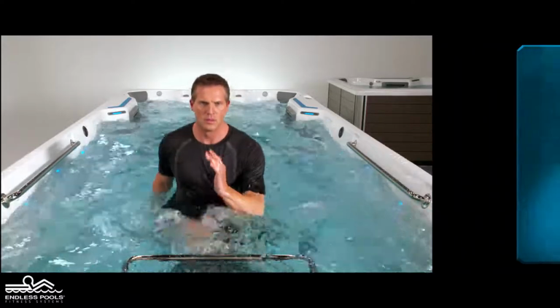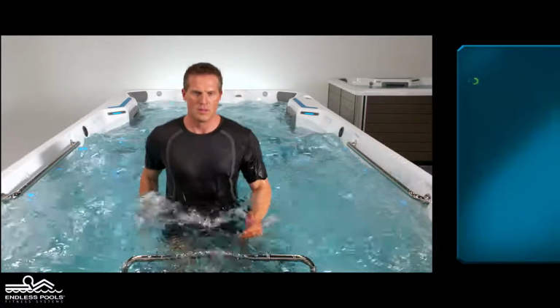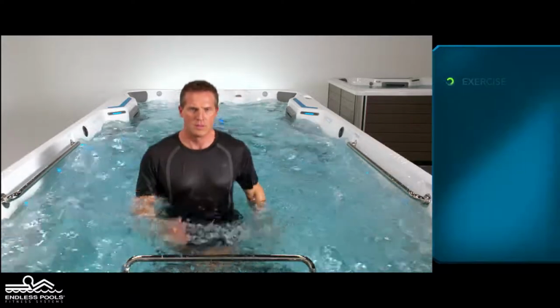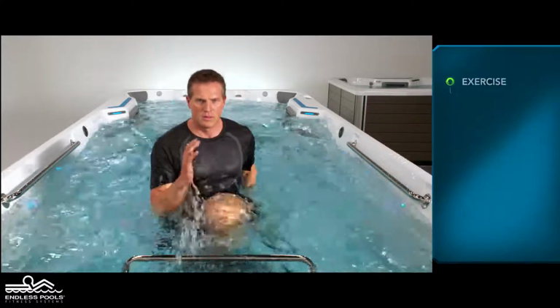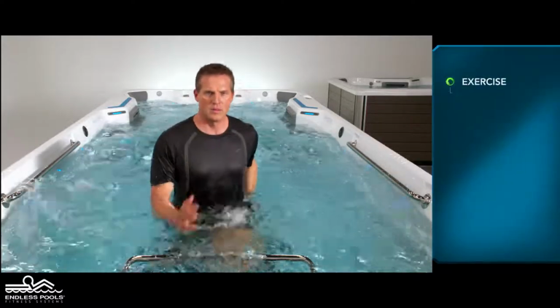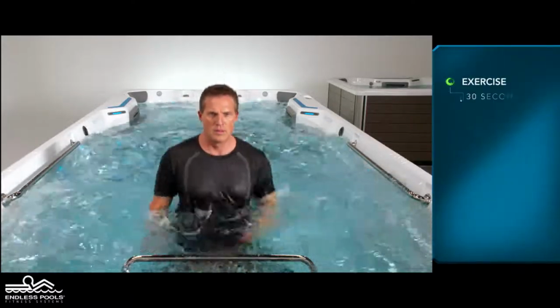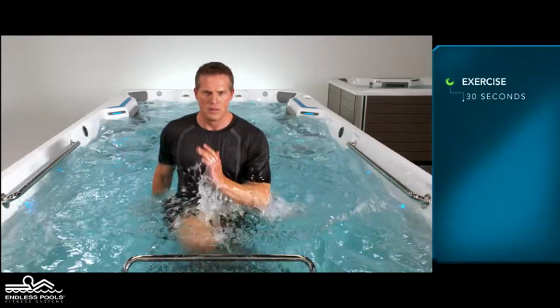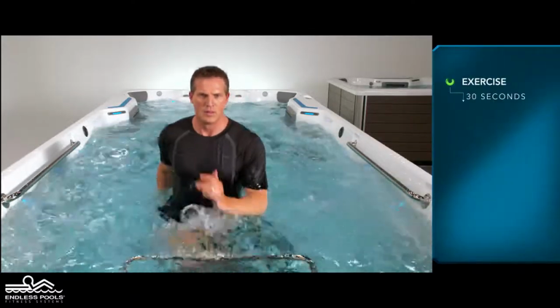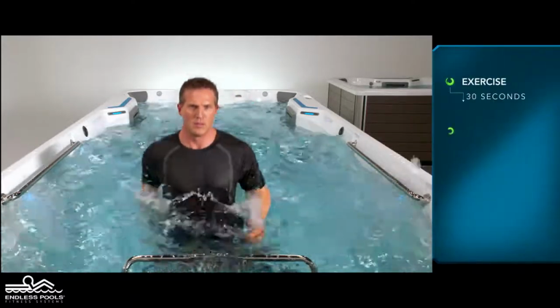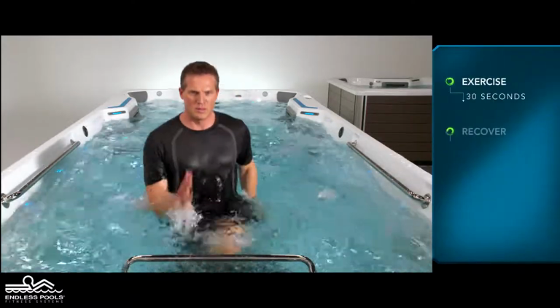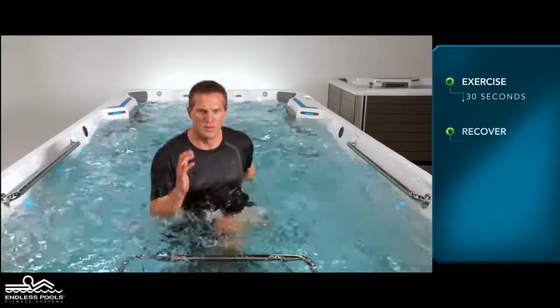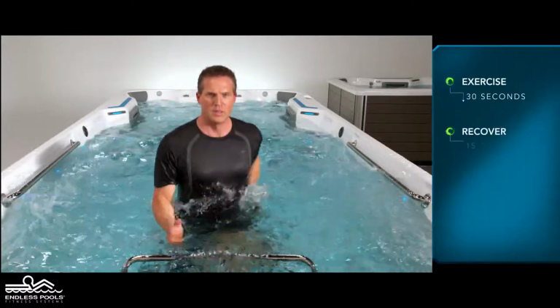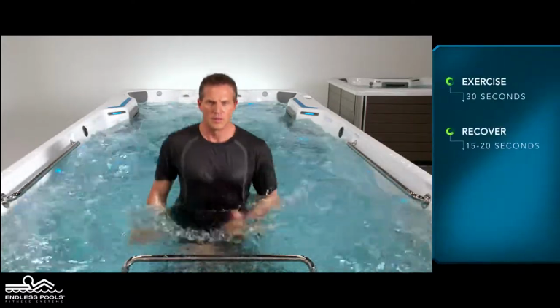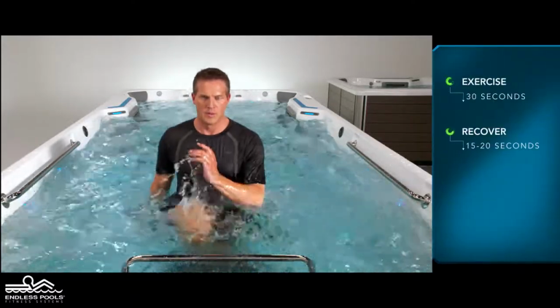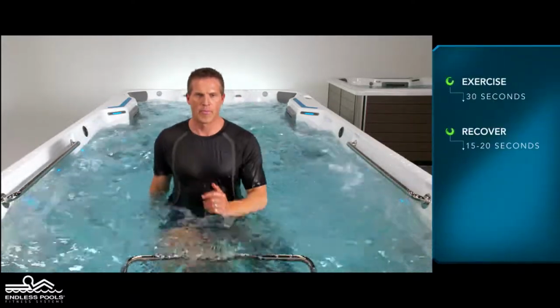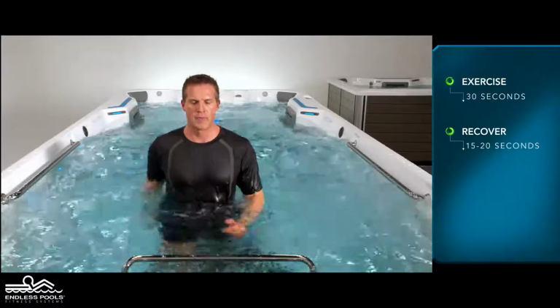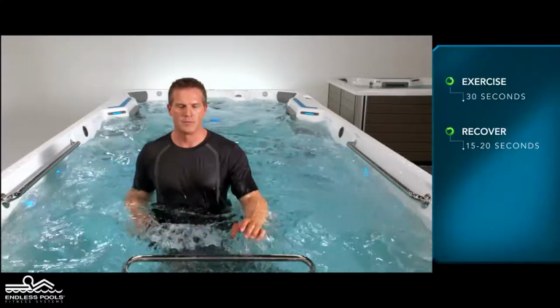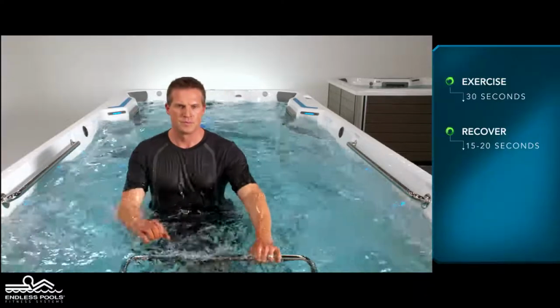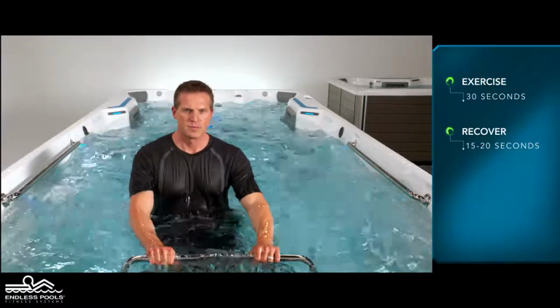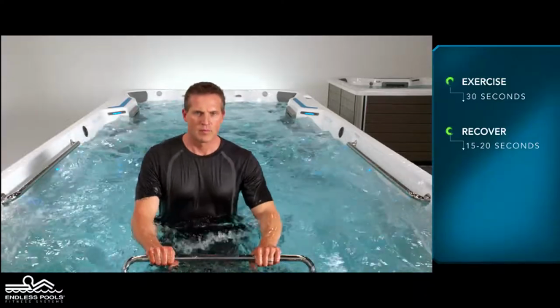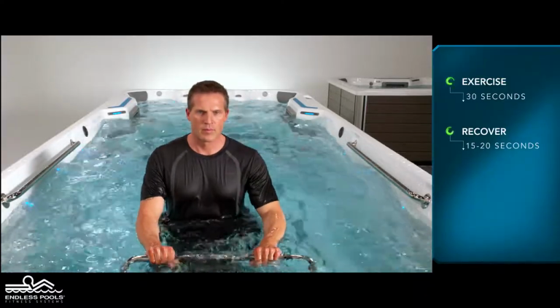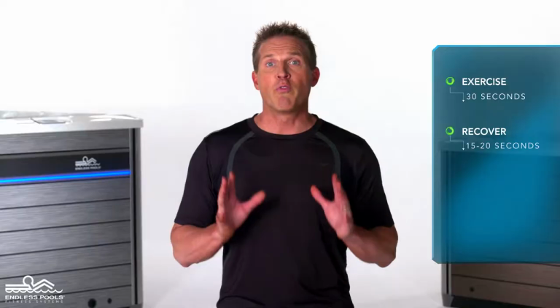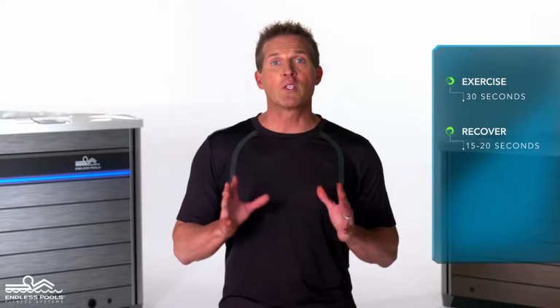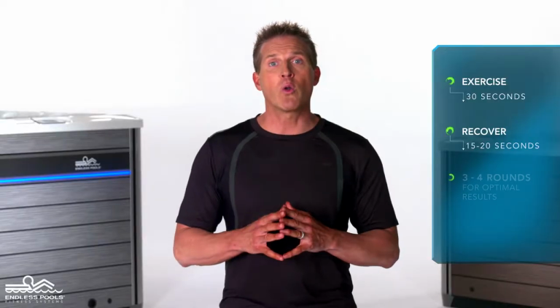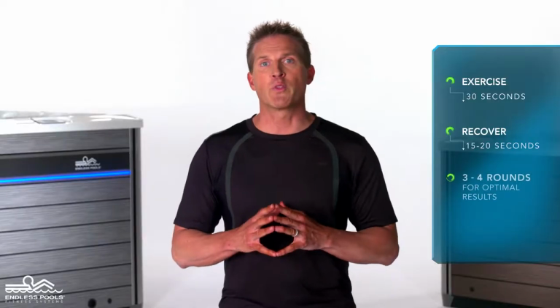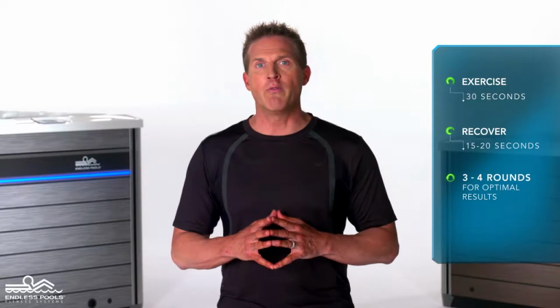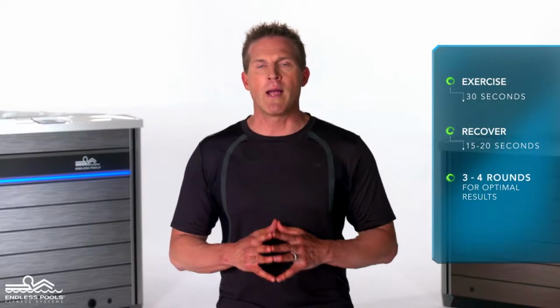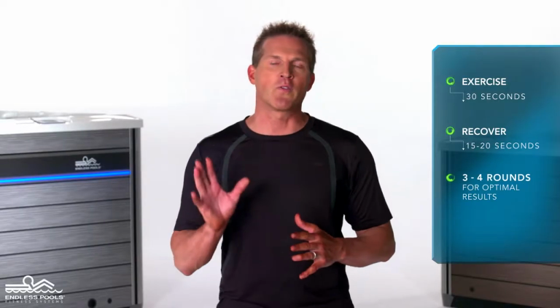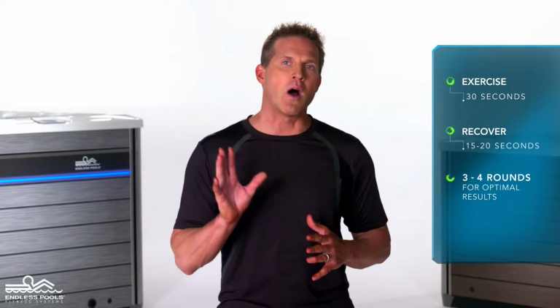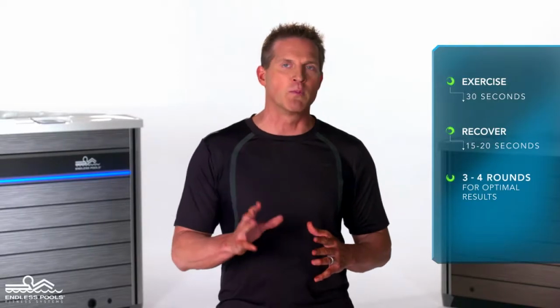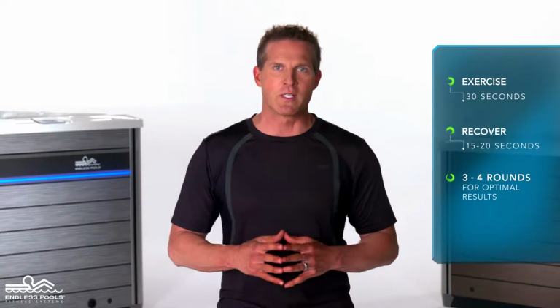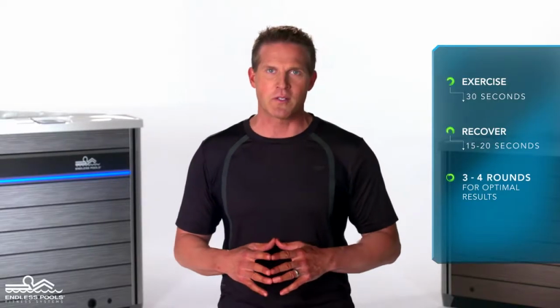Perform this exercise for 30 seconds and recover for 15 to 20 seconds, or longer if needed. Perform a total of 3 to 4 rounds for optimal results.